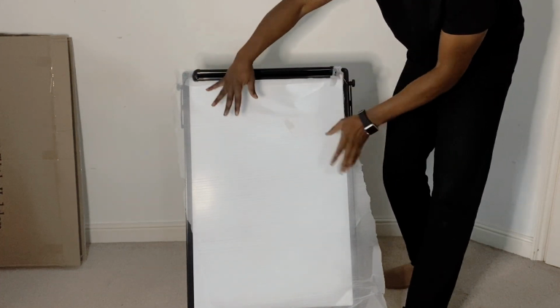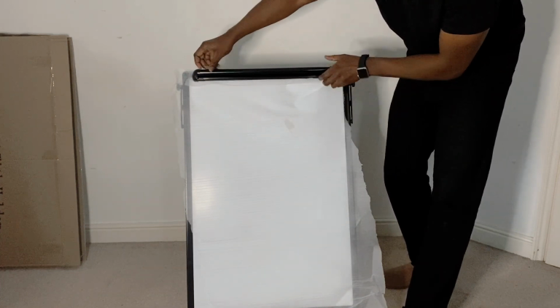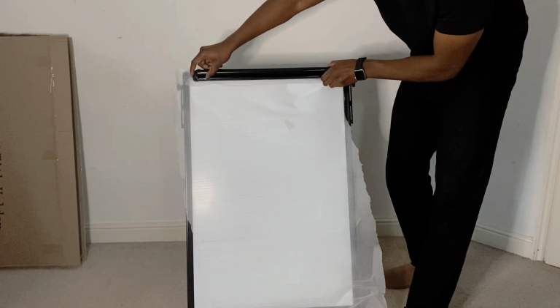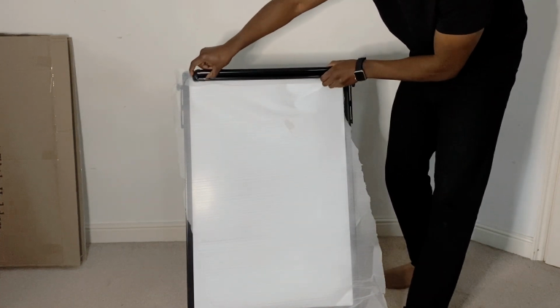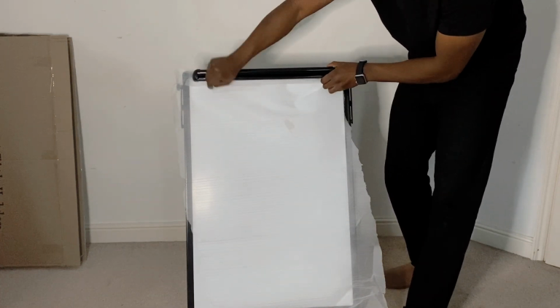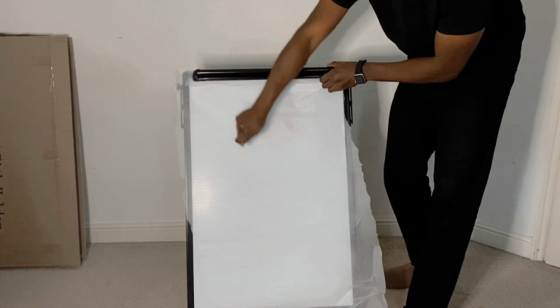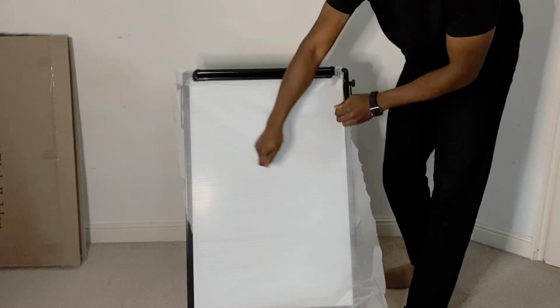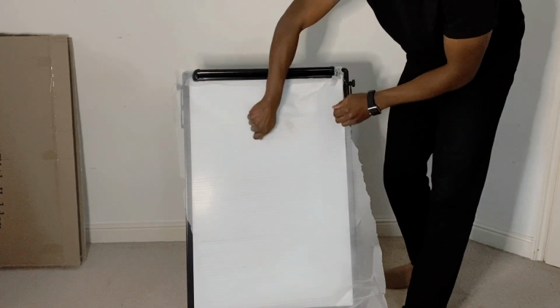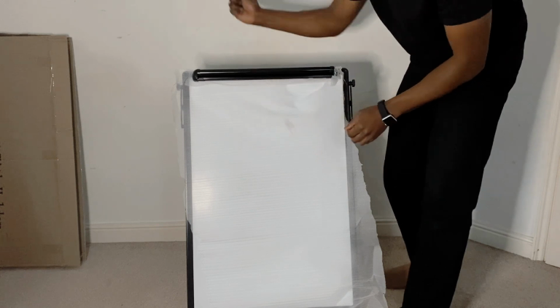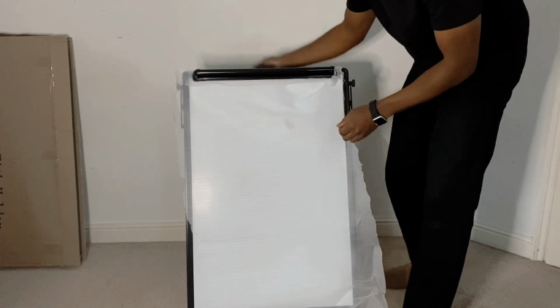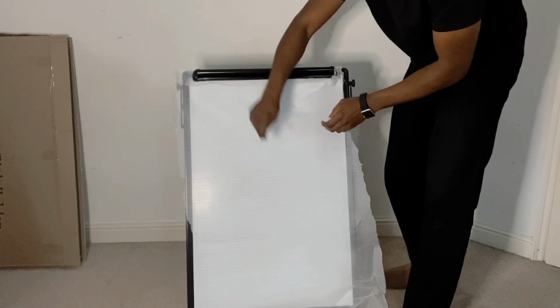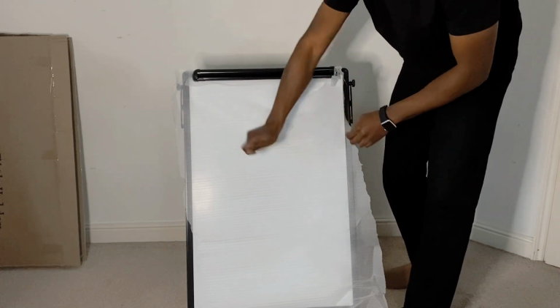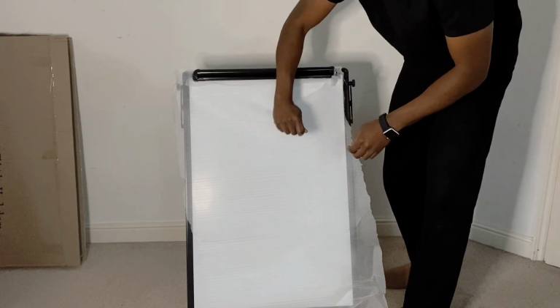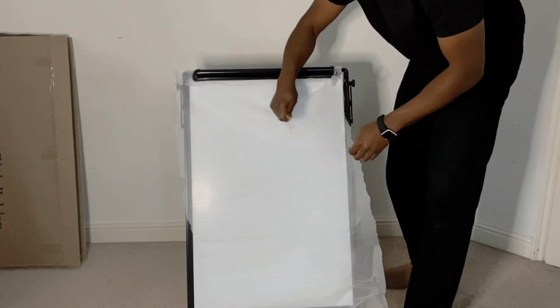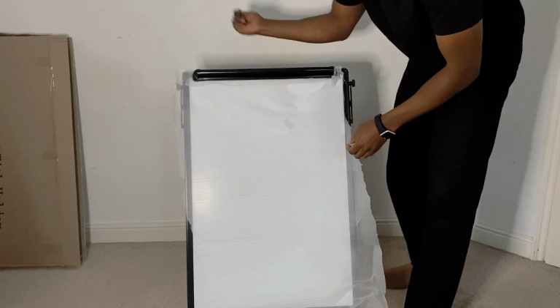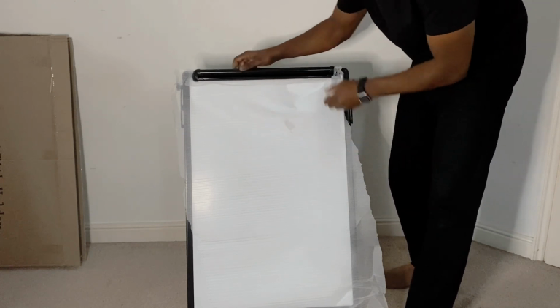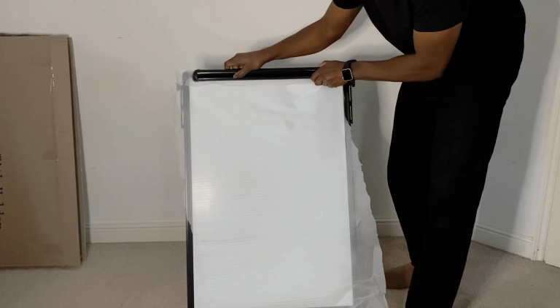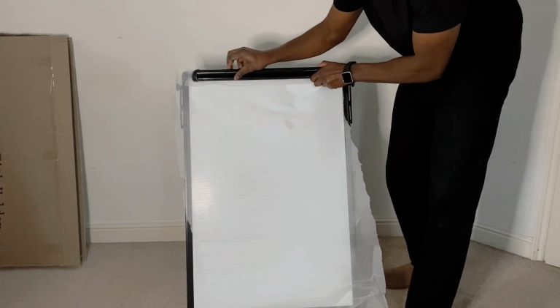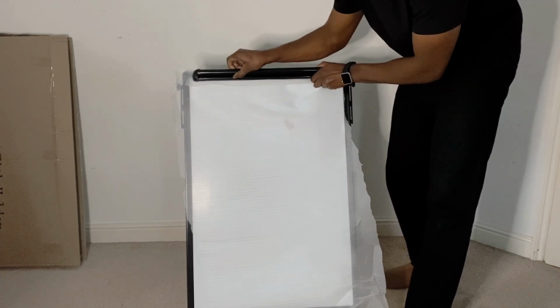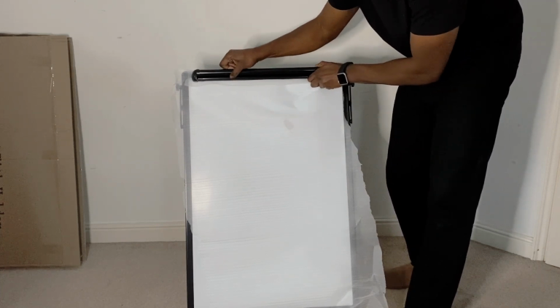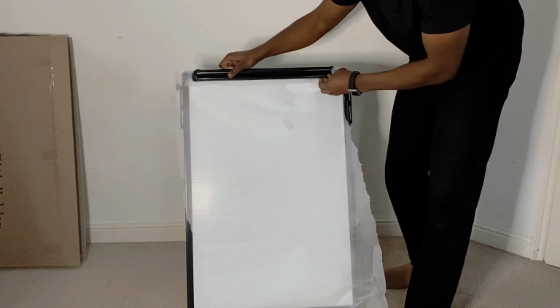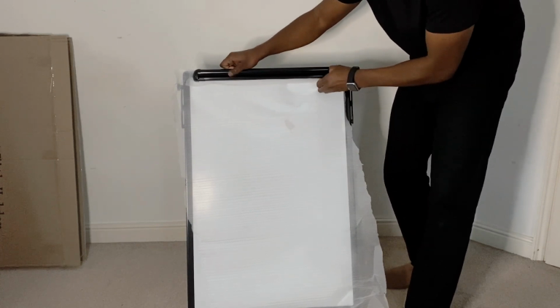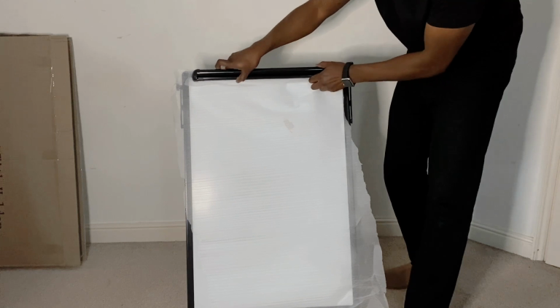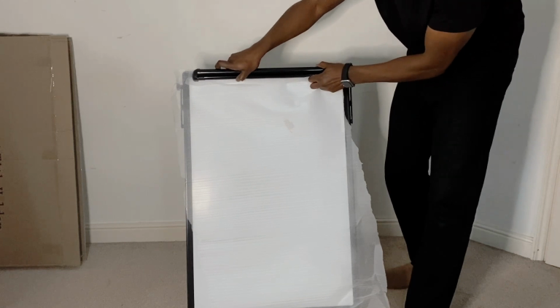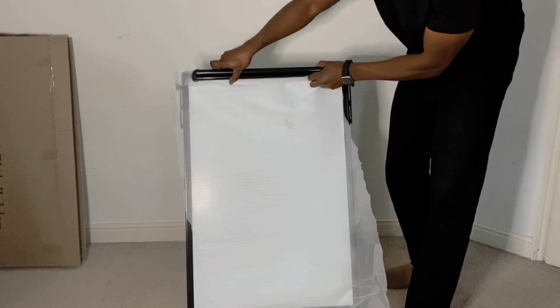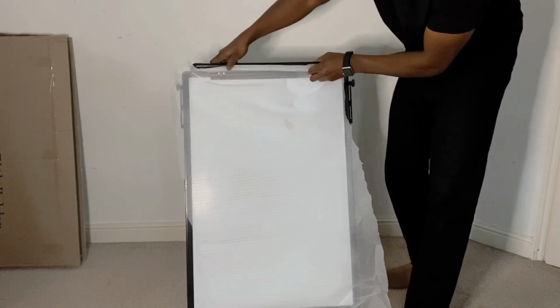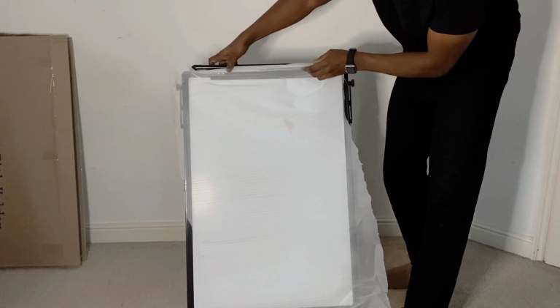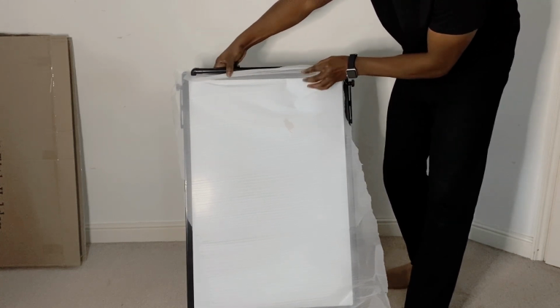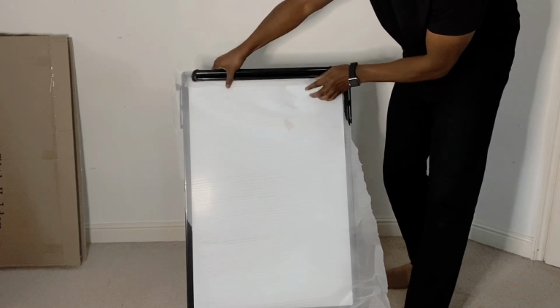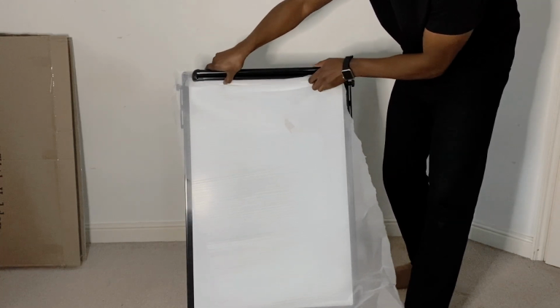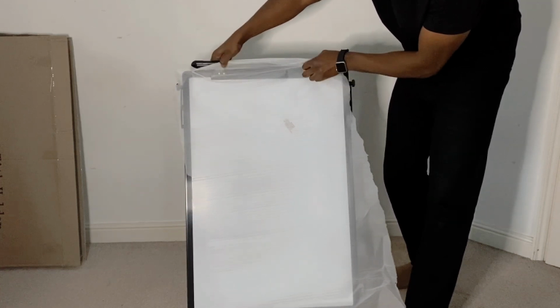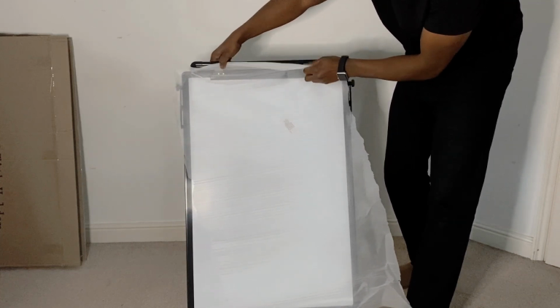You can also affix roller paper here, so you can write on the paper and flip it. That's how you put the paper on.